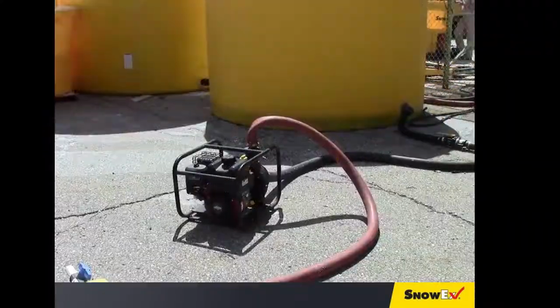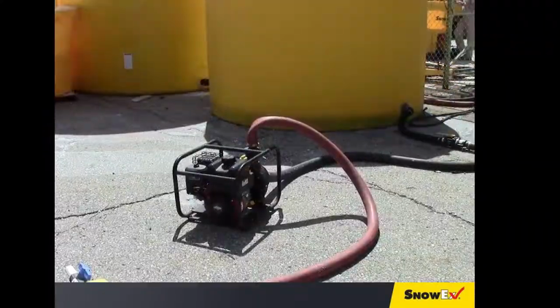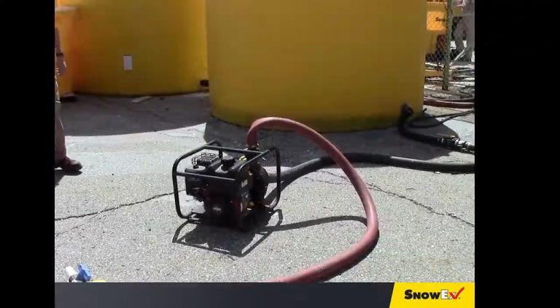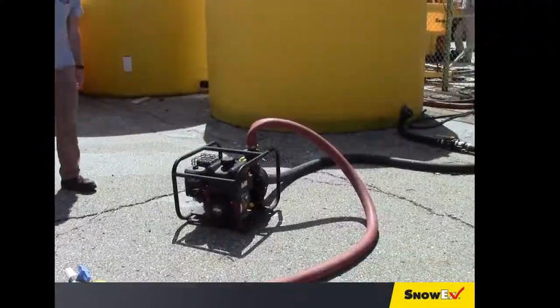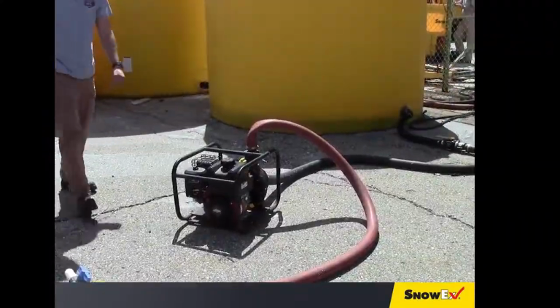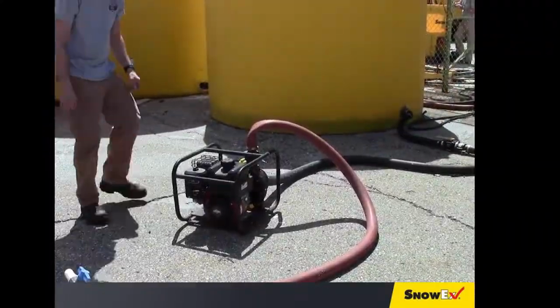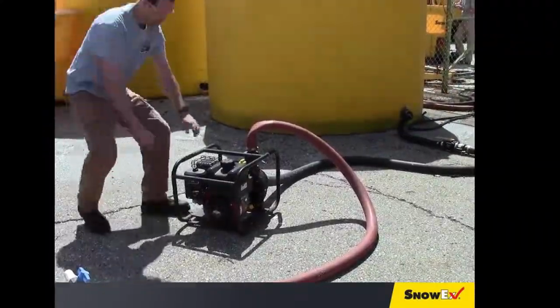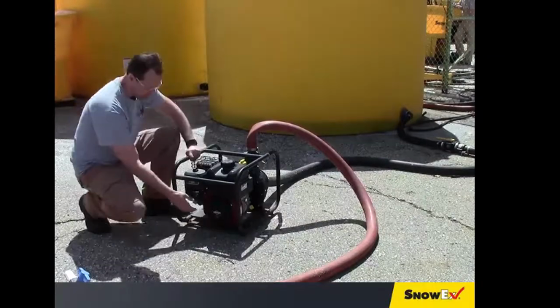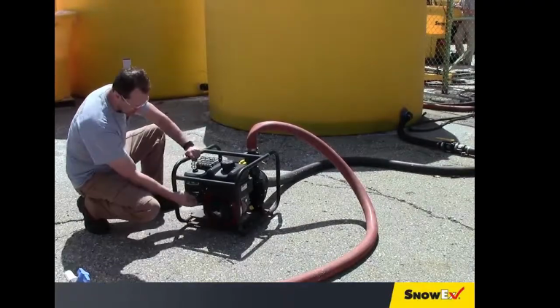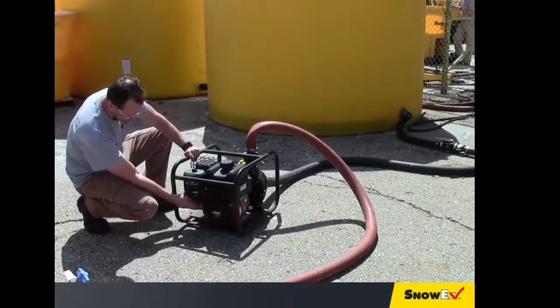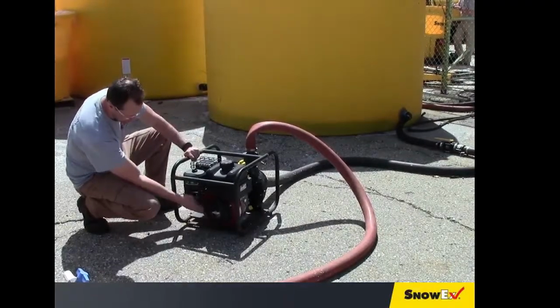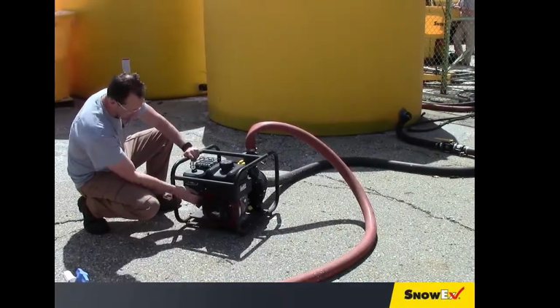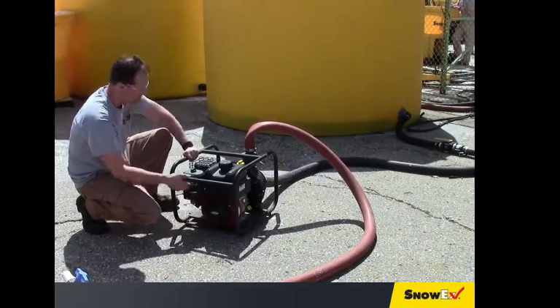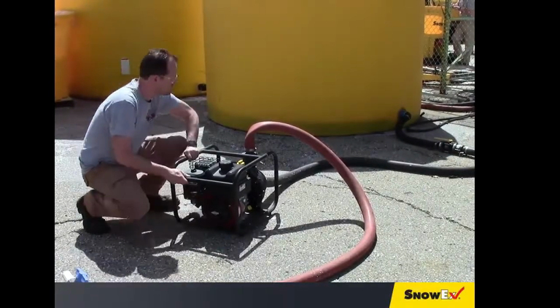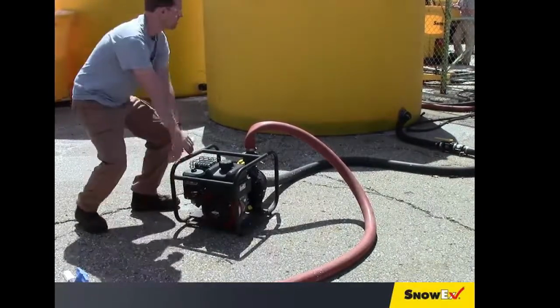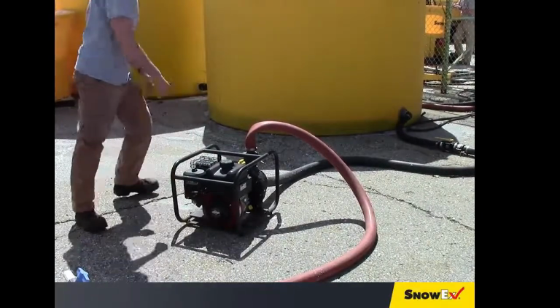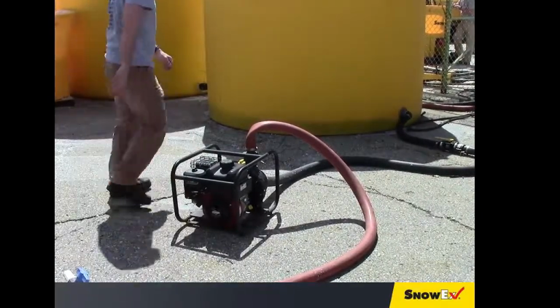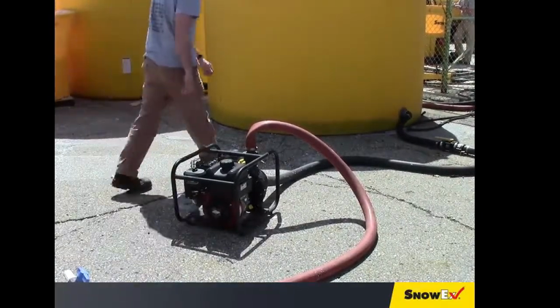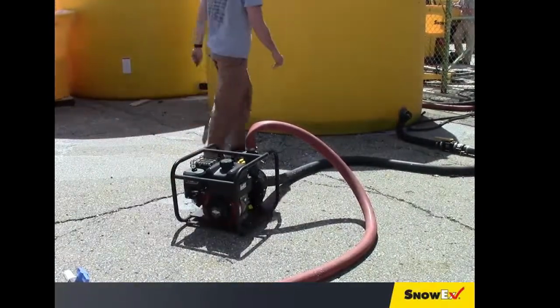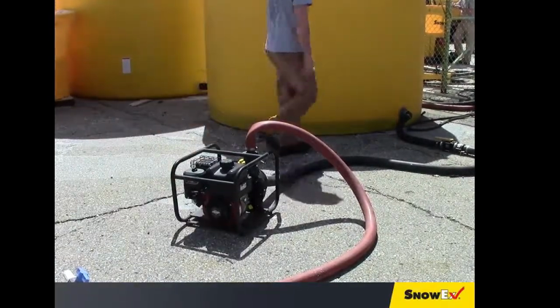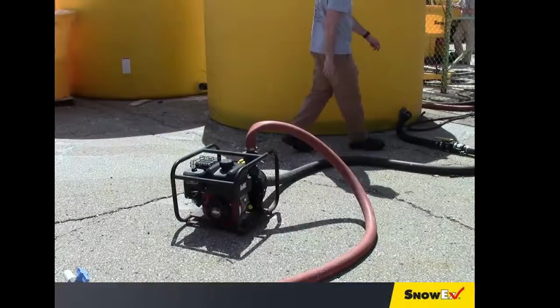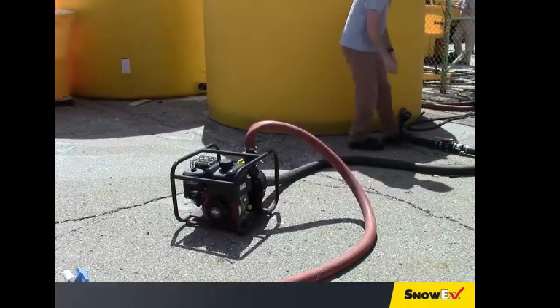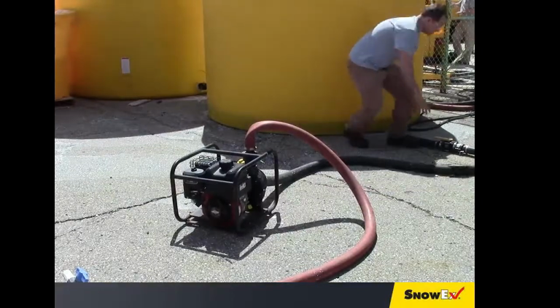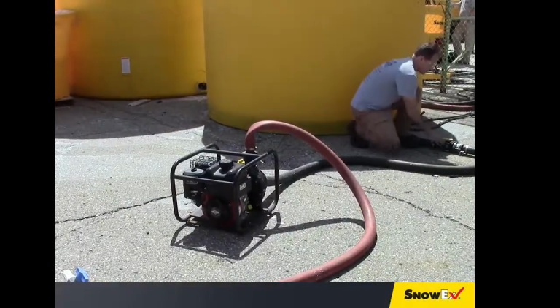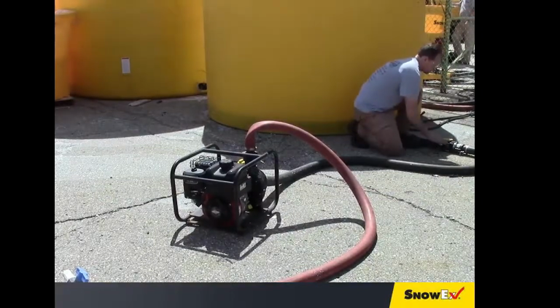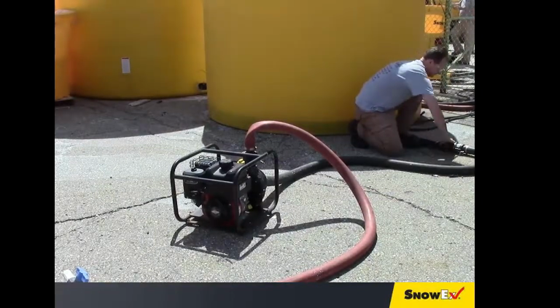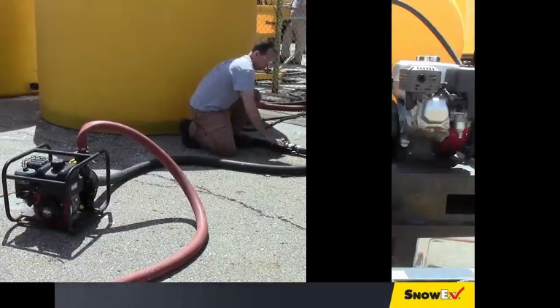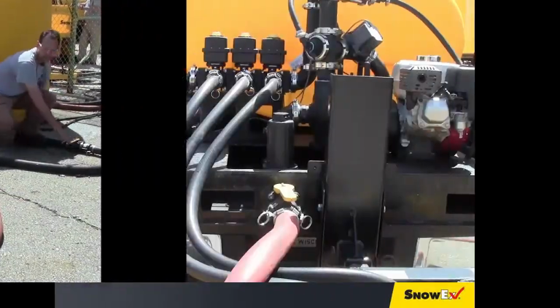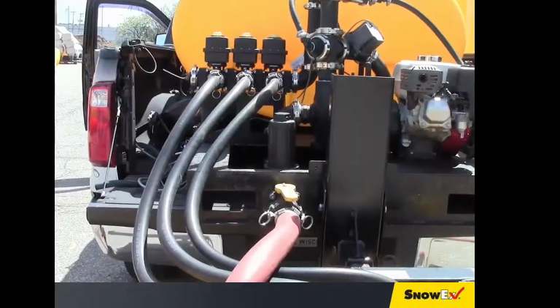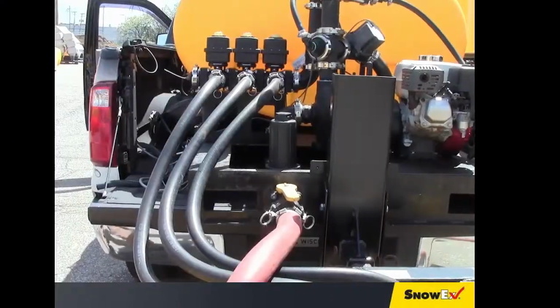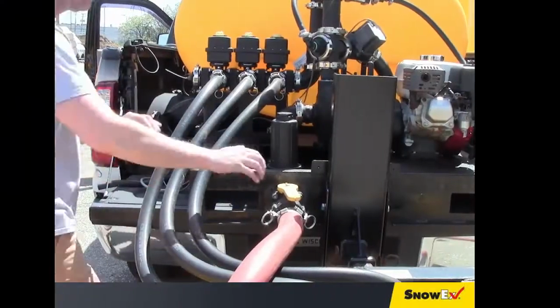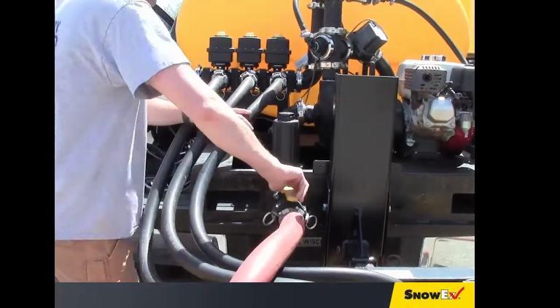Shut down the transfer pump engine when the onboard tank is full. Close the storage tank shutoff valve, then shut off the brine sprayer valve and remove the hose.